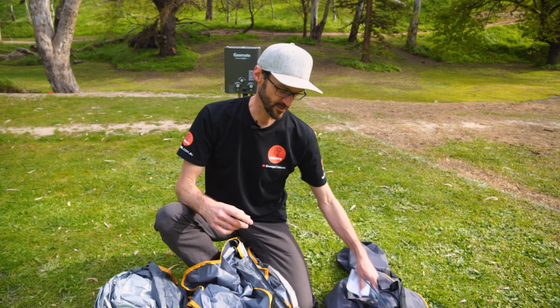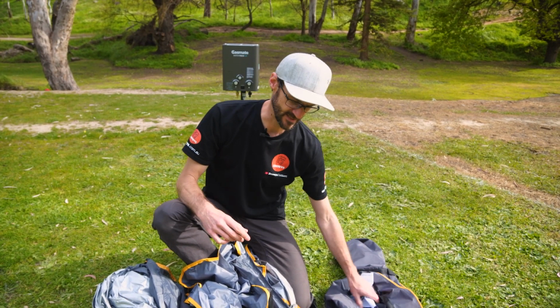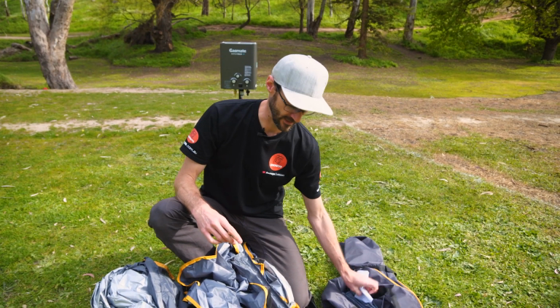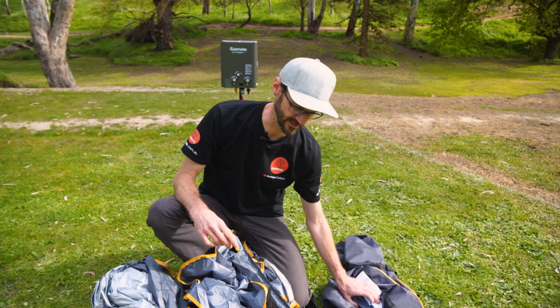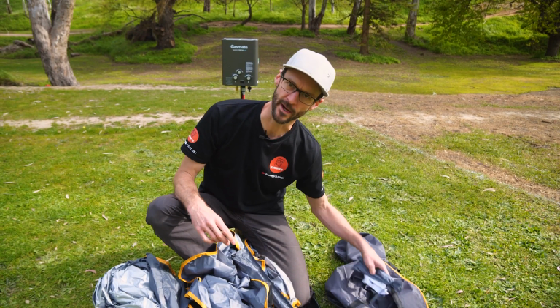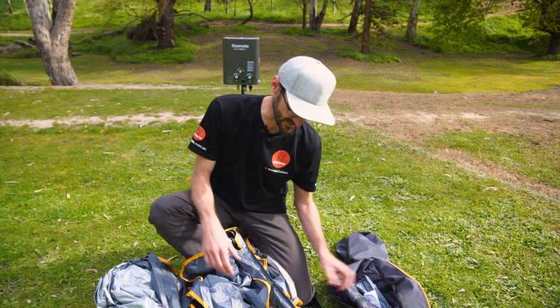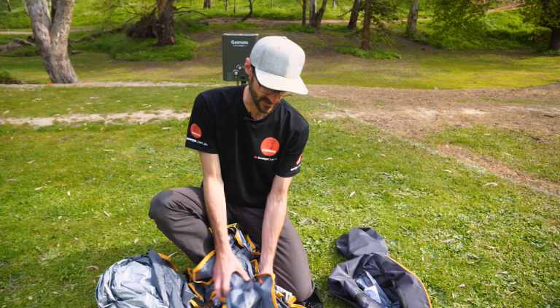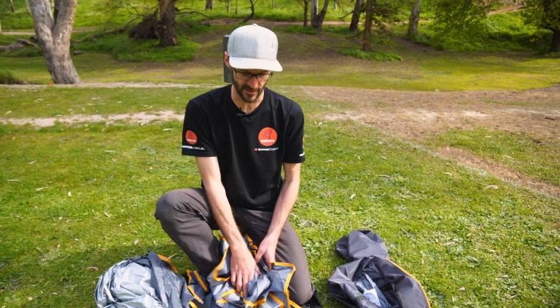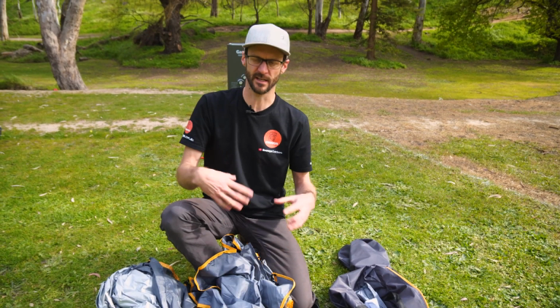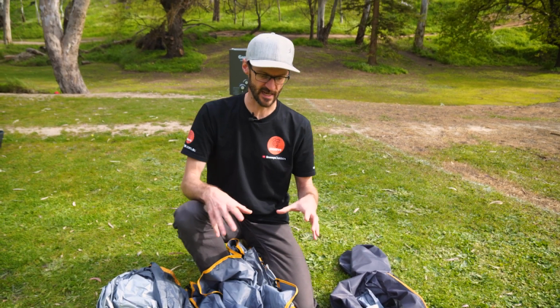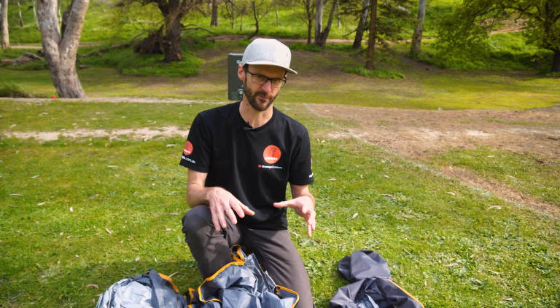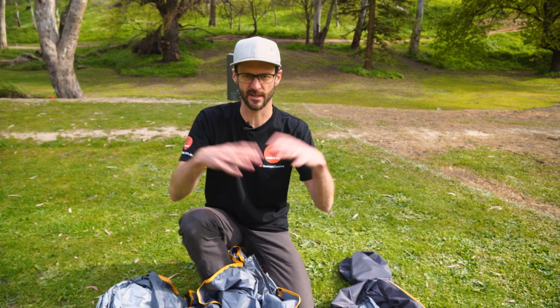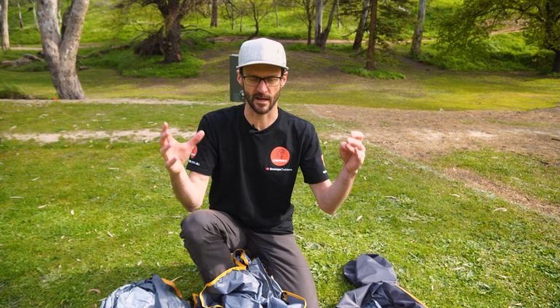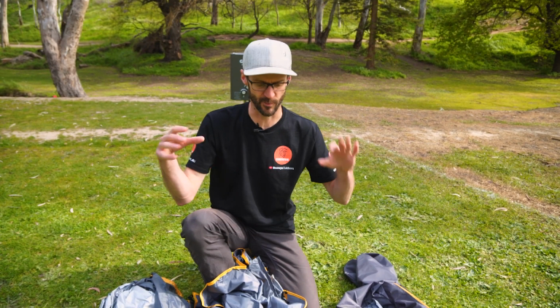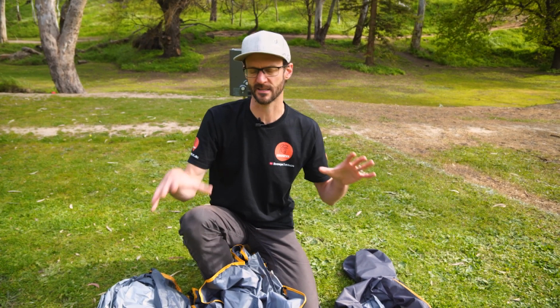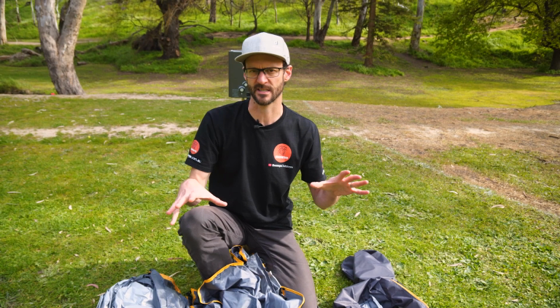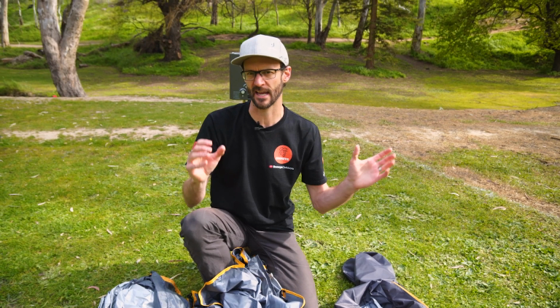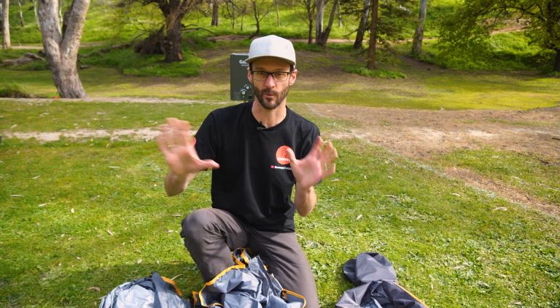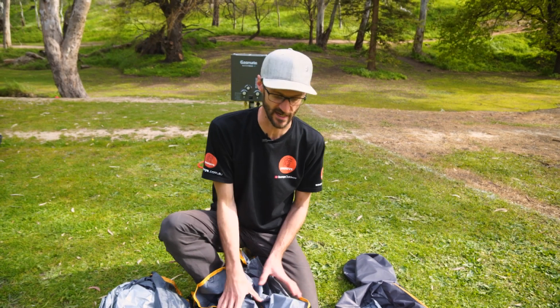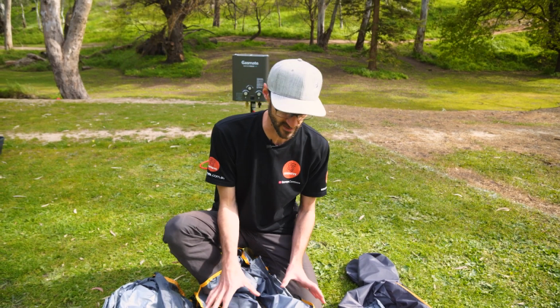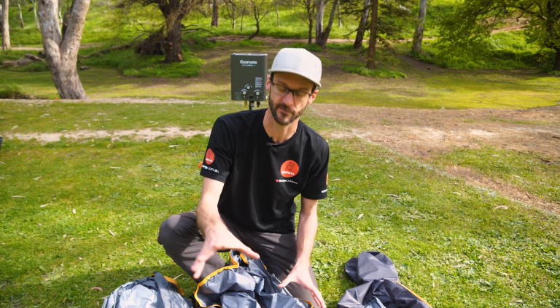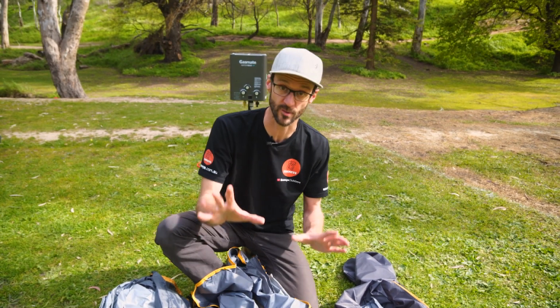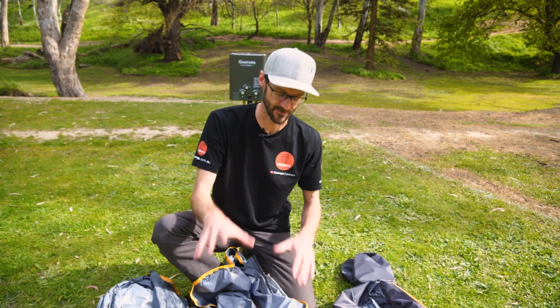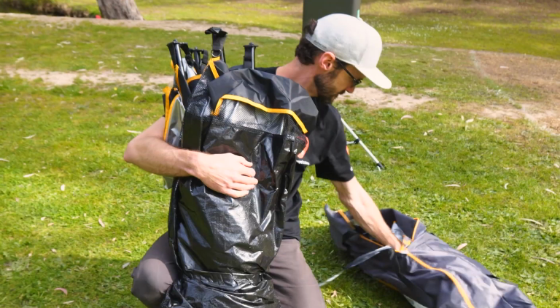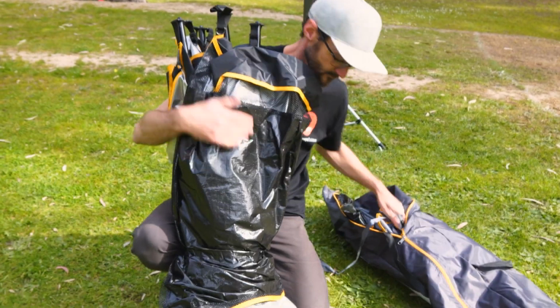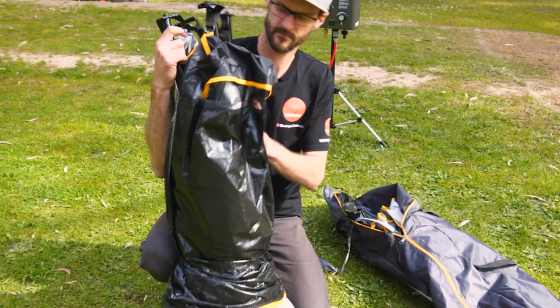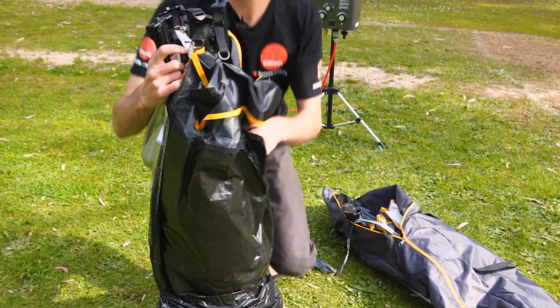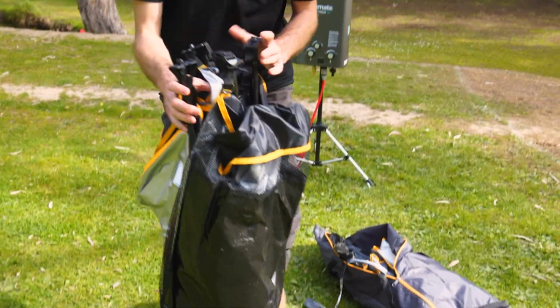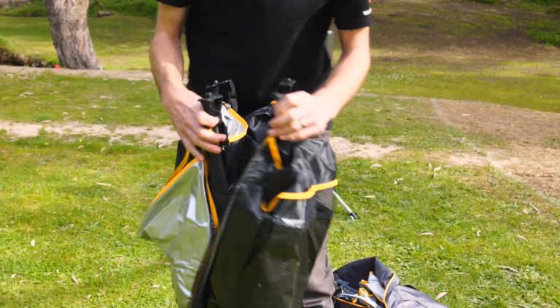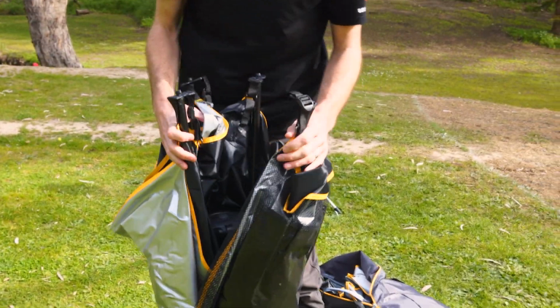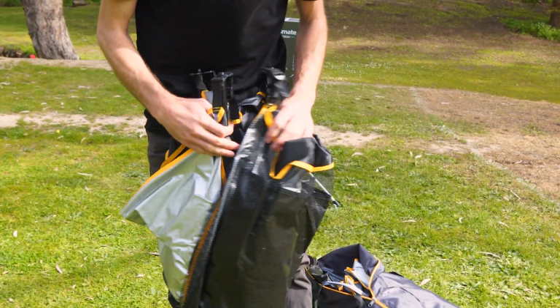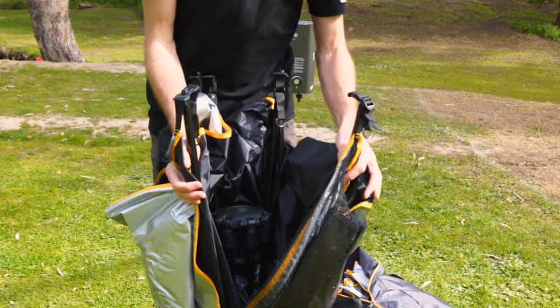I'll show you how to set it up. It is a bit windy here today, so if it is windy just take care with an instant-up frame like this, and put pegs in at any stage you can so that the wind doesn't take it across the camp. First thing is to grab the tent, lay it out, and we'll peg the corners out.